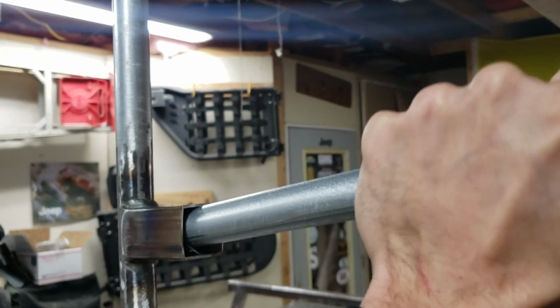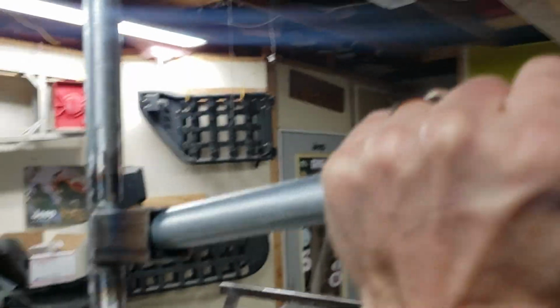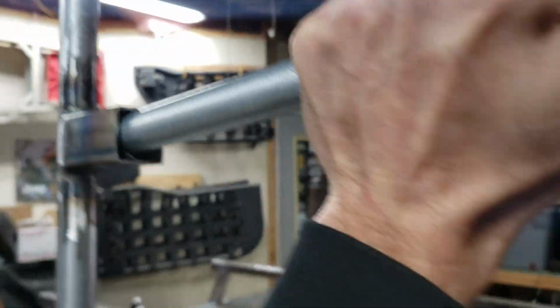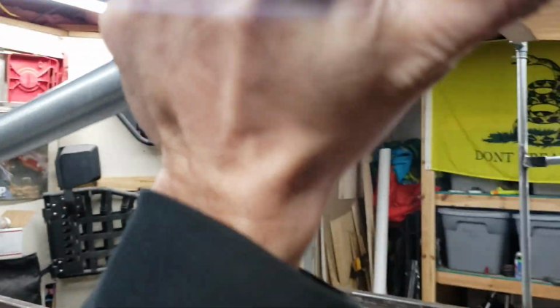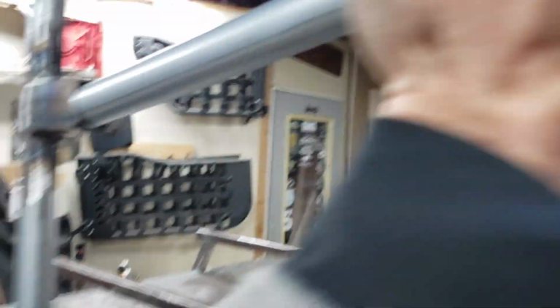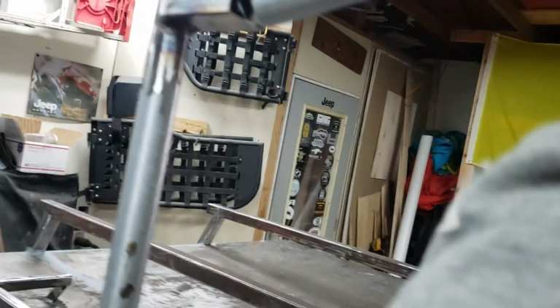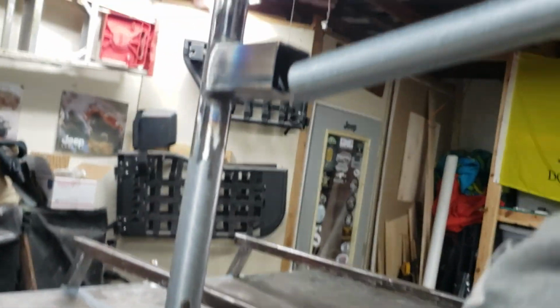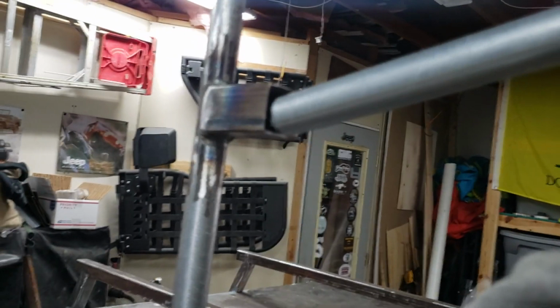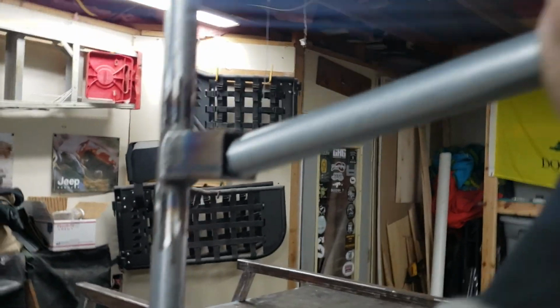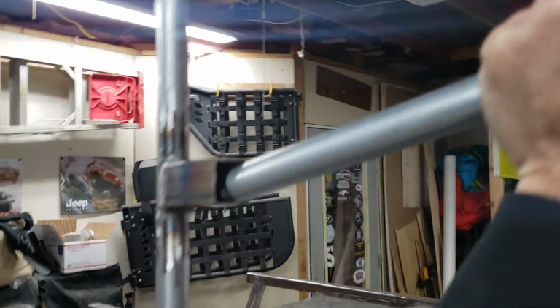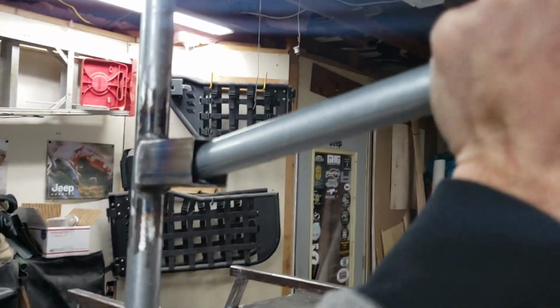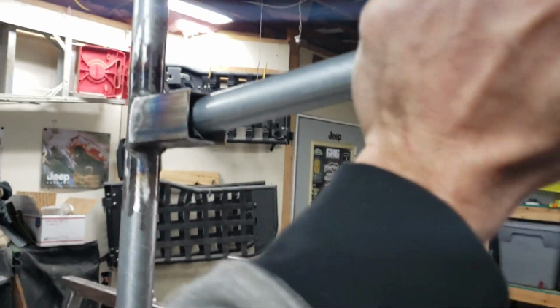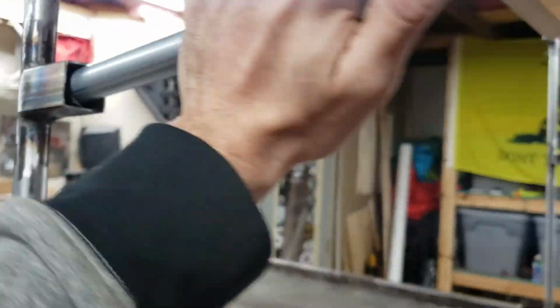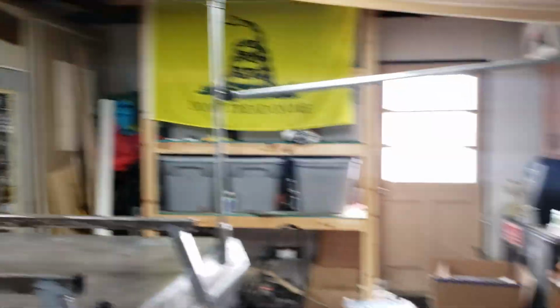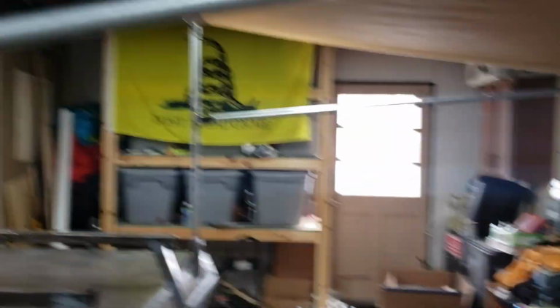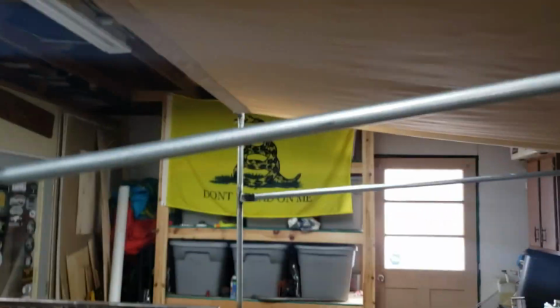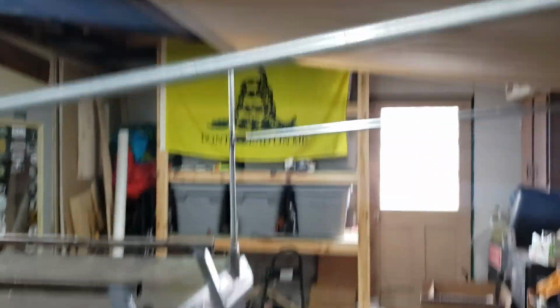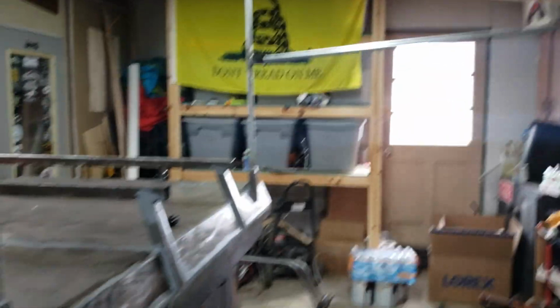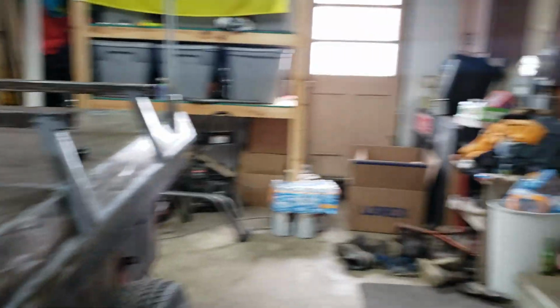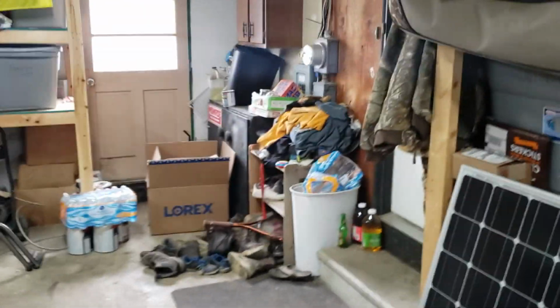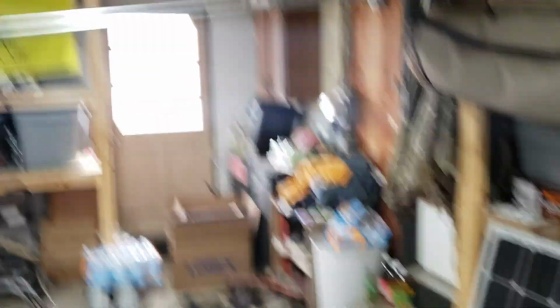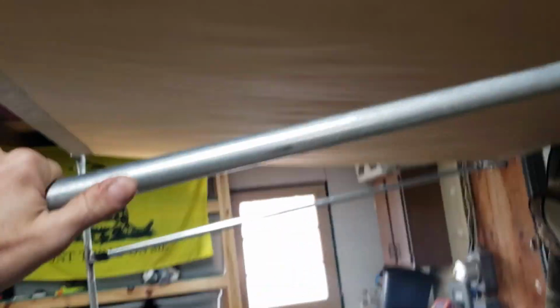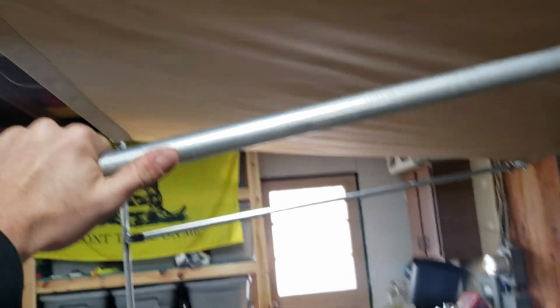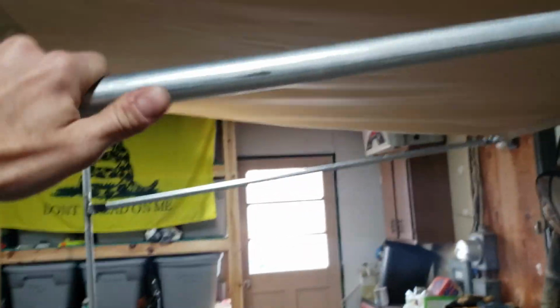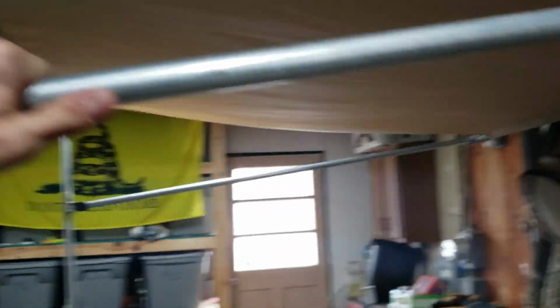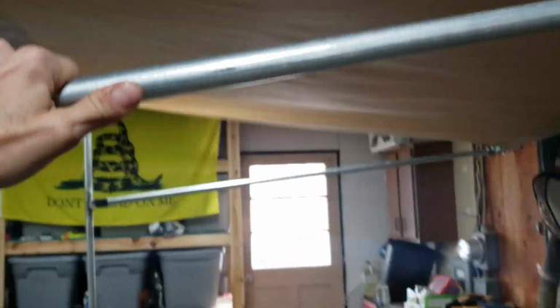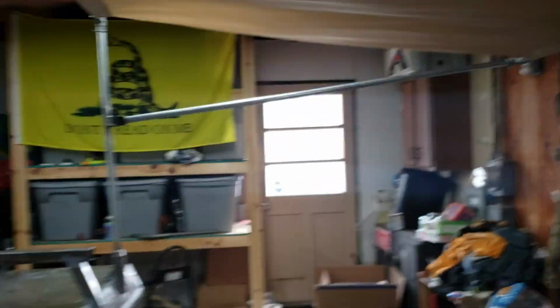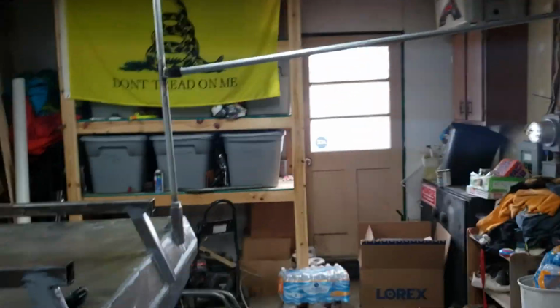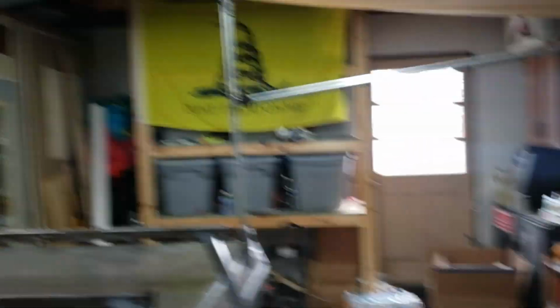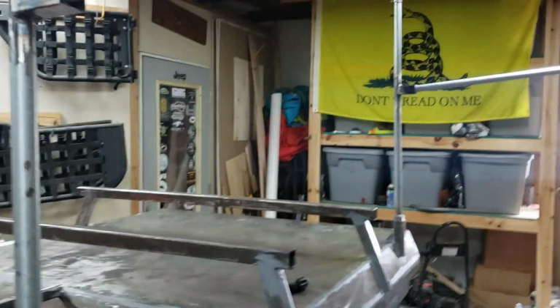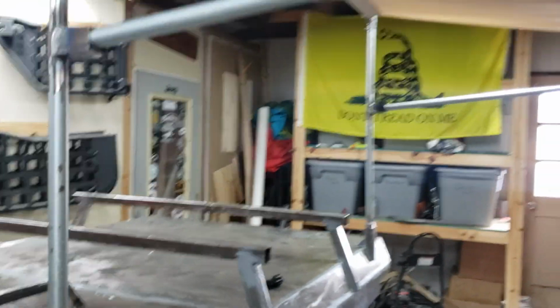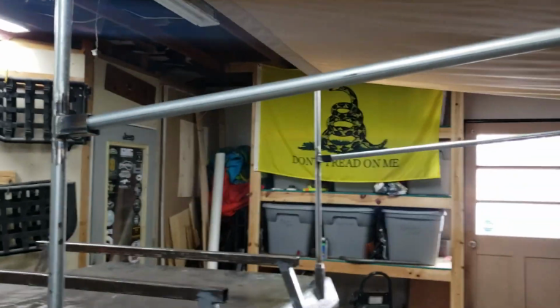This part just goes into the tube and that holds it up, and it's actually fairly sturdy. I've been shaking on it pretty good making sure nothing's gonna break and it's been holding real well.